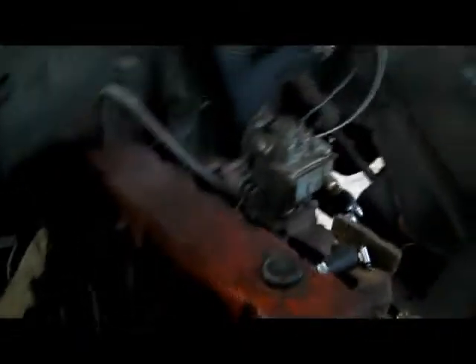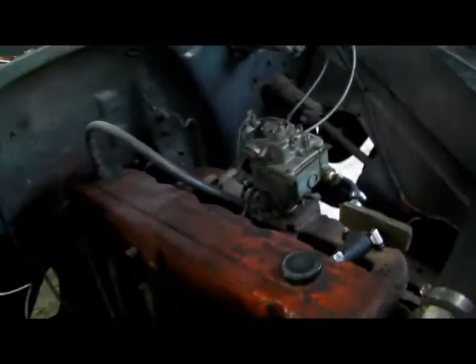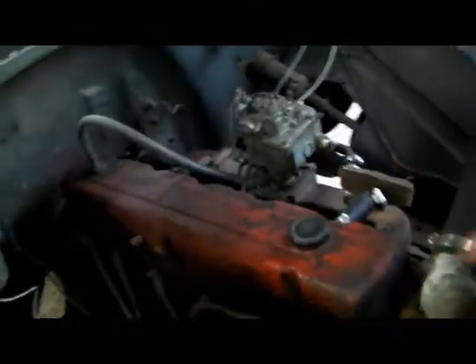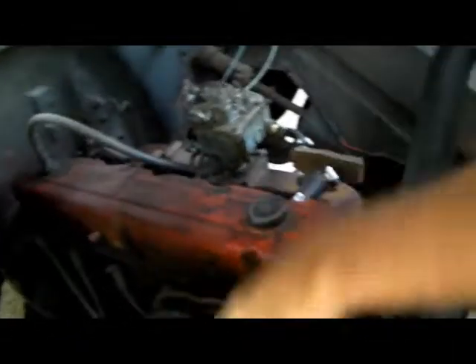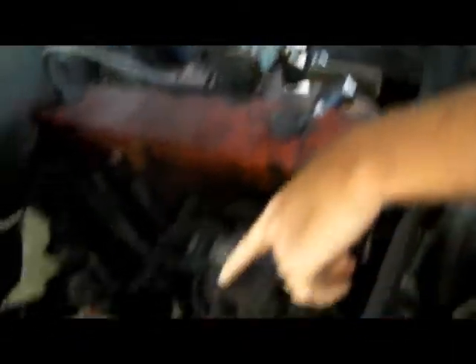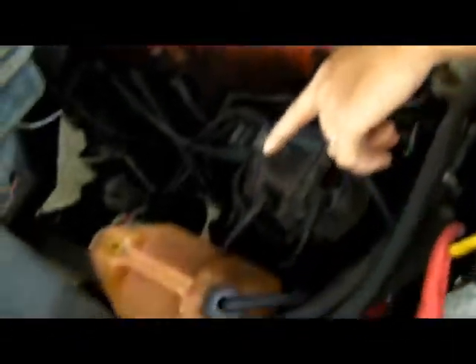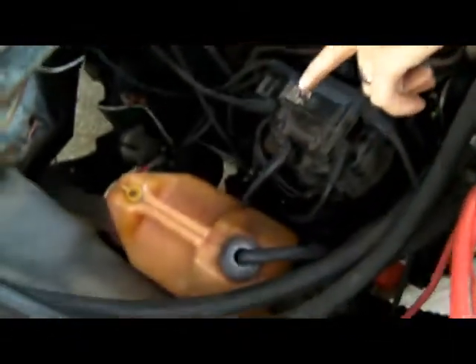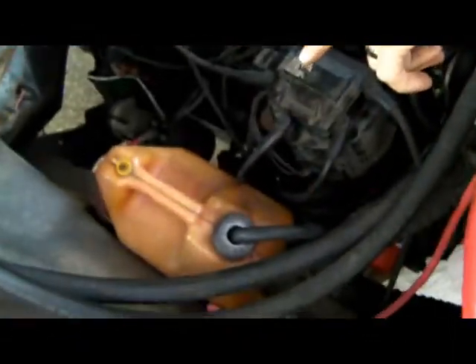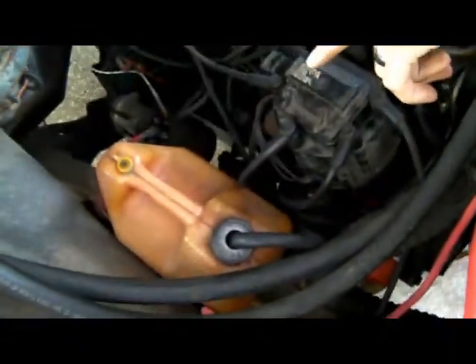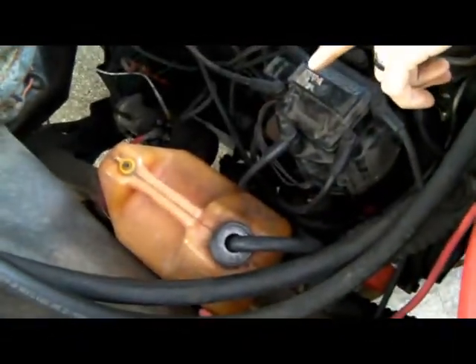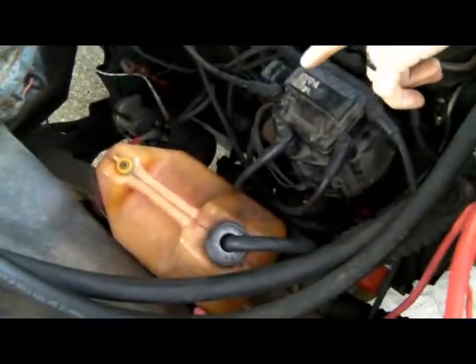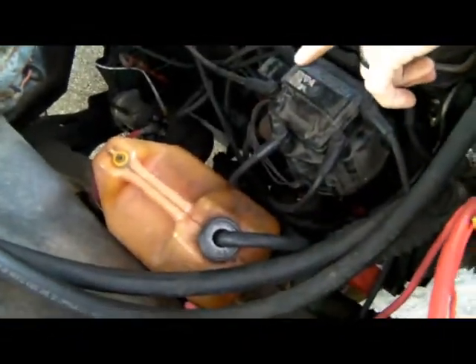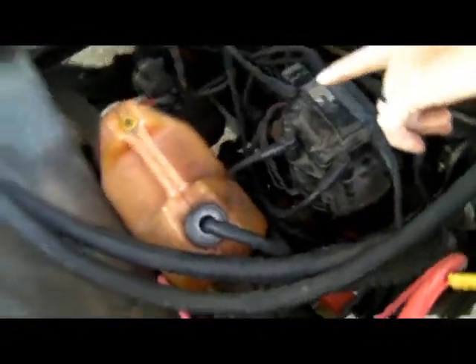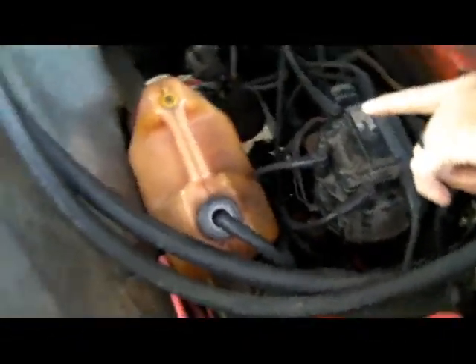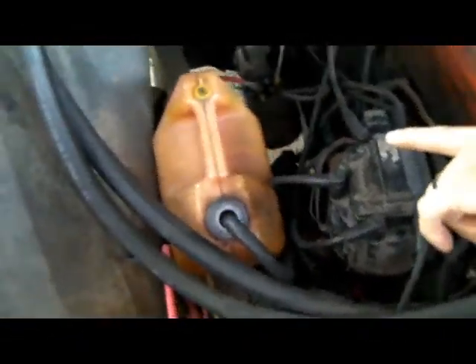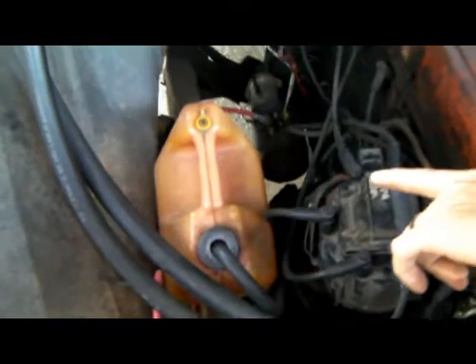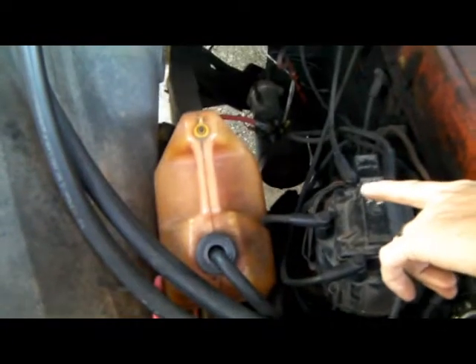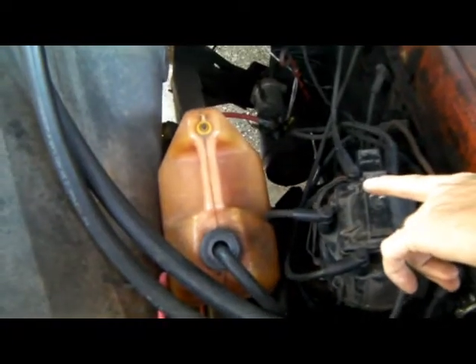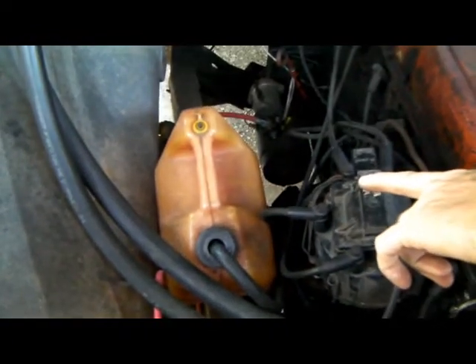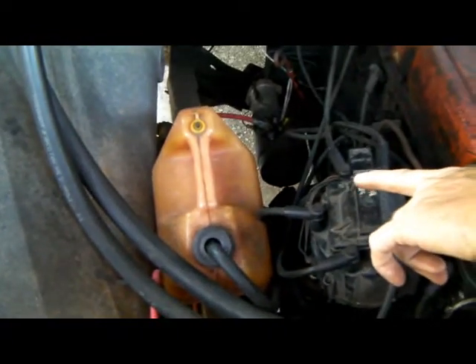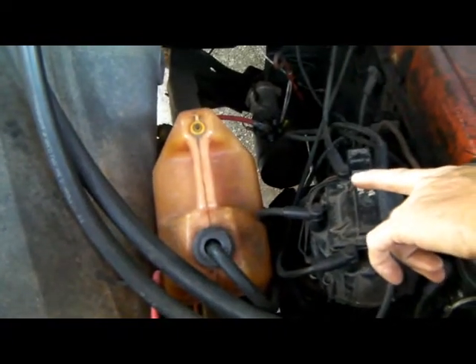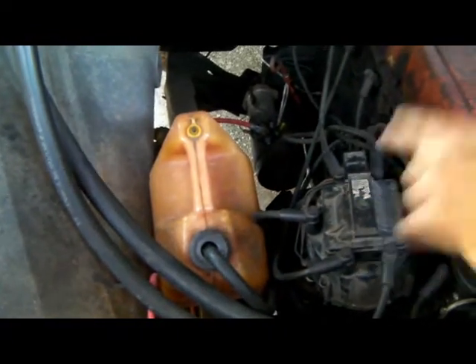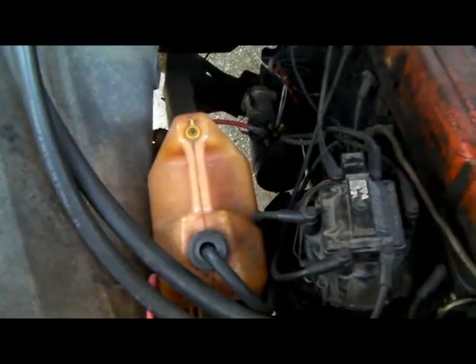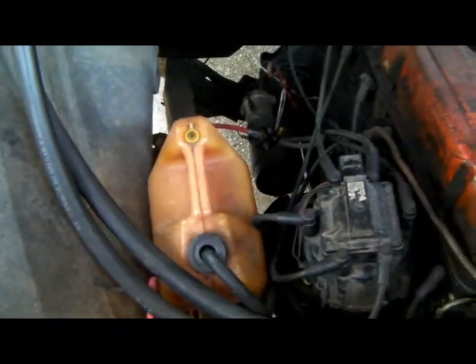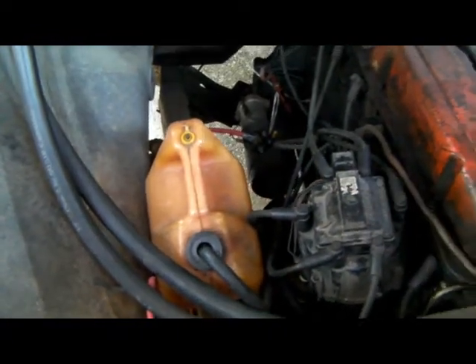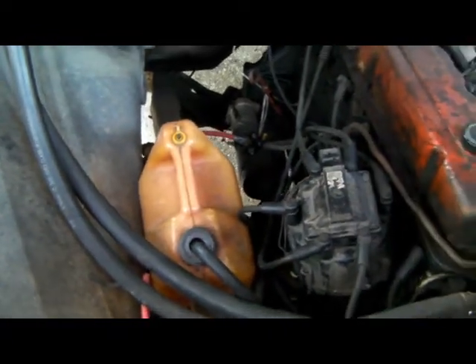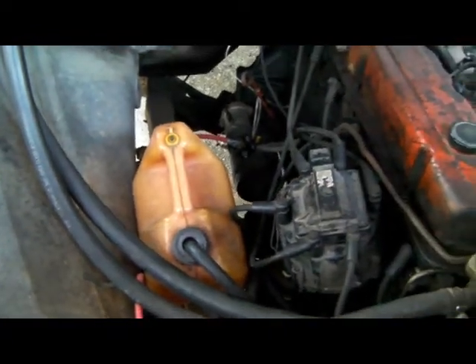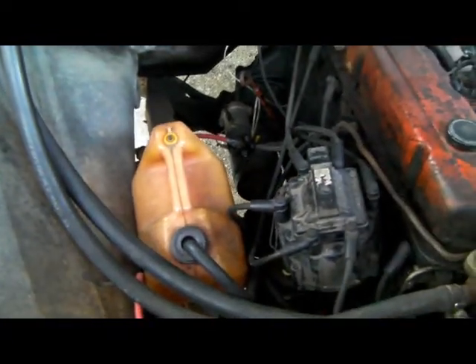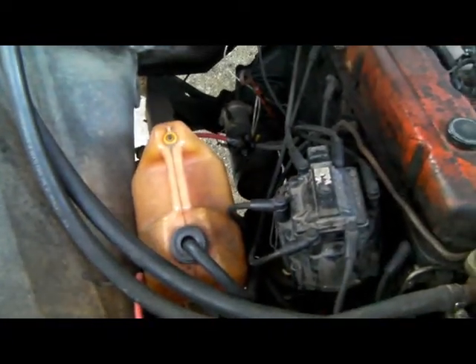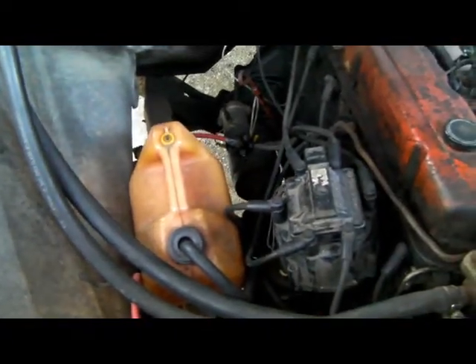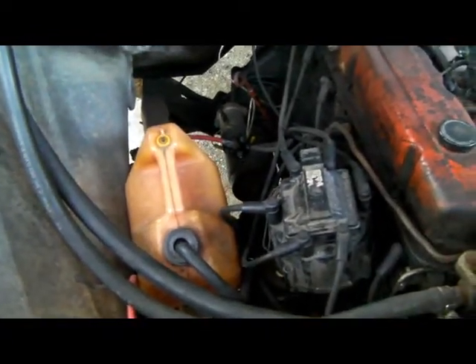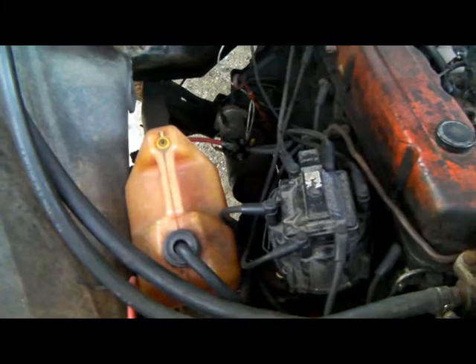Let's take a look at the engine. Right now running off of this gas tank — the original gas tank's in the back porch because it was so full of rust and stuff that every time I started it, it would plug up the fuel filters and we'd have to start over.